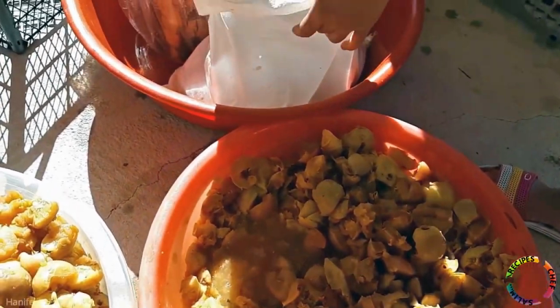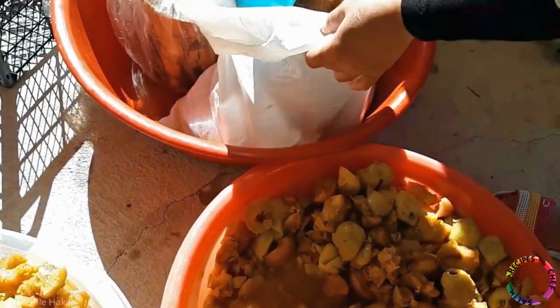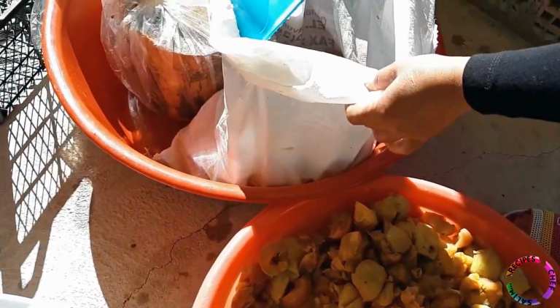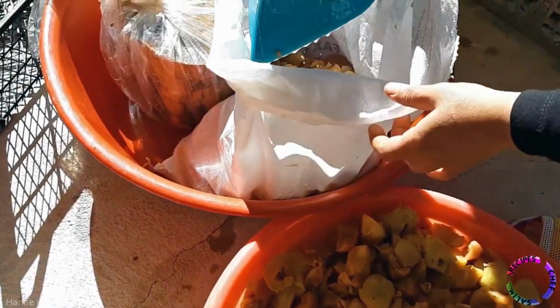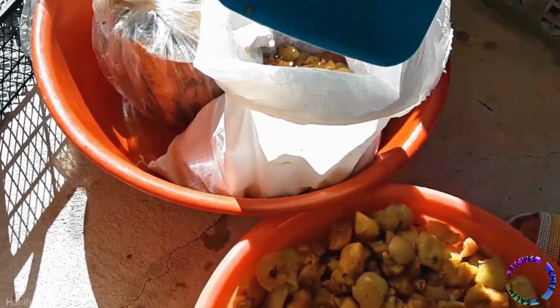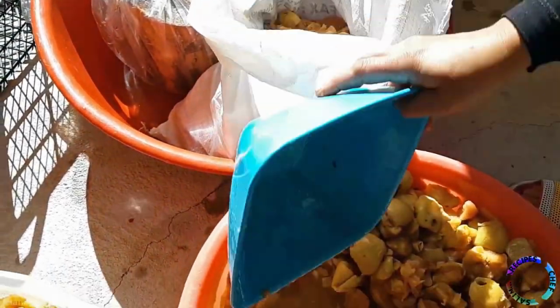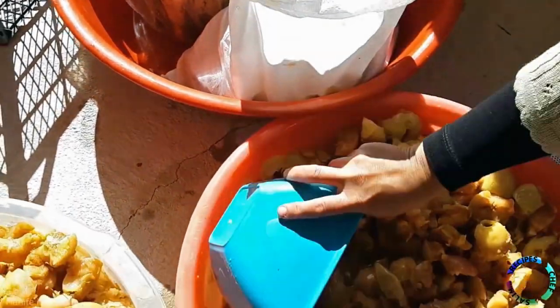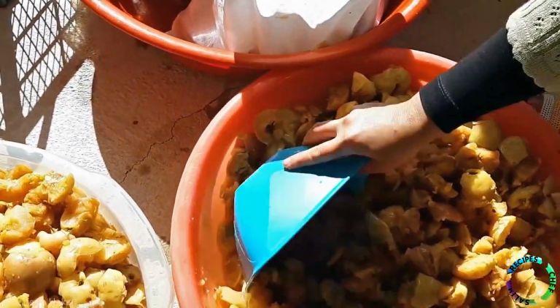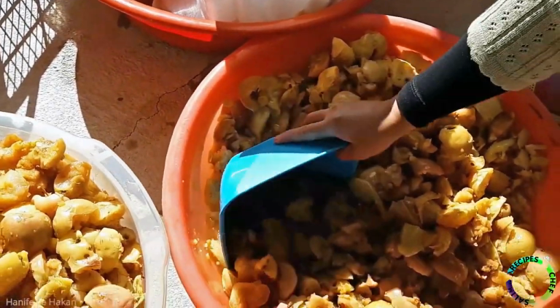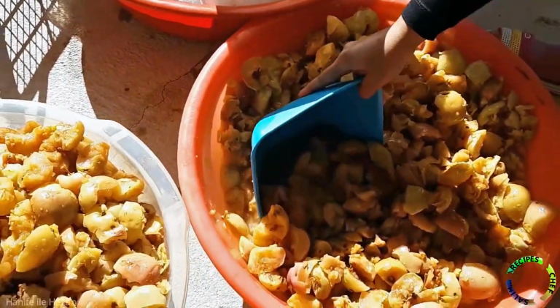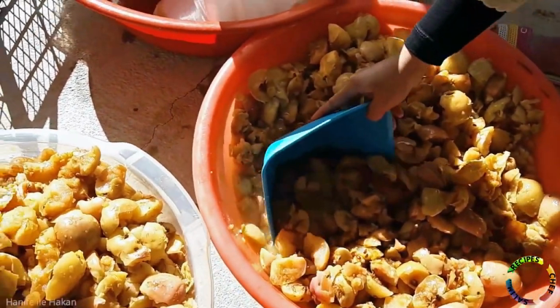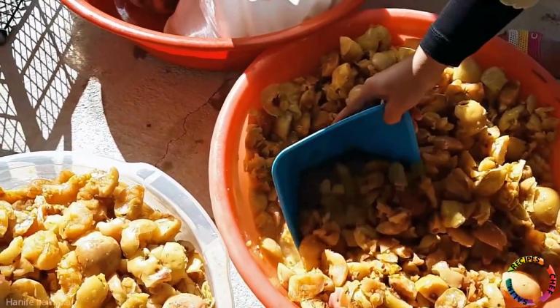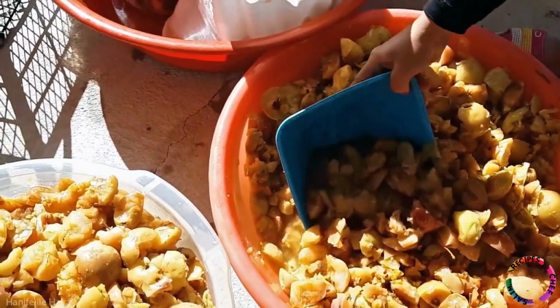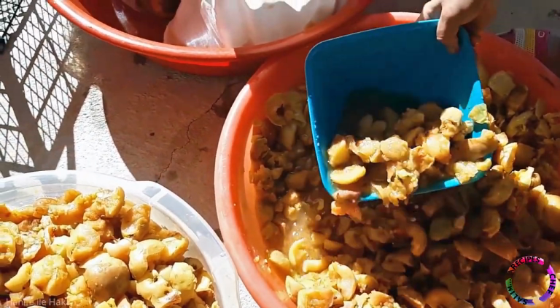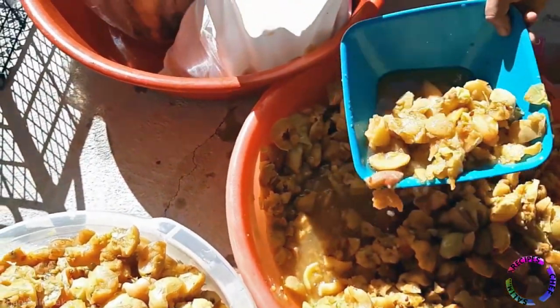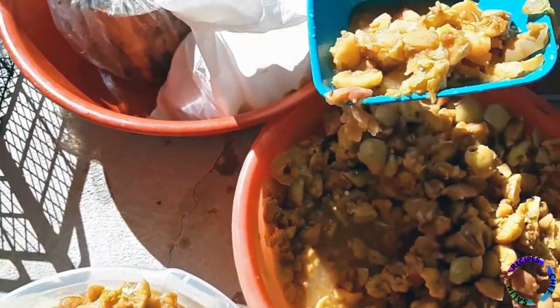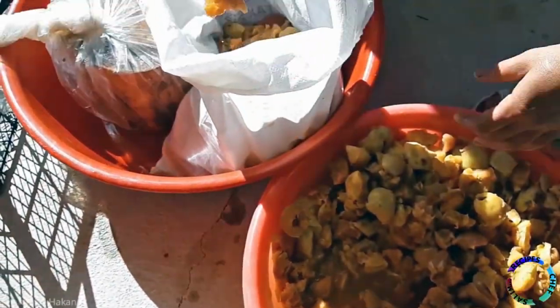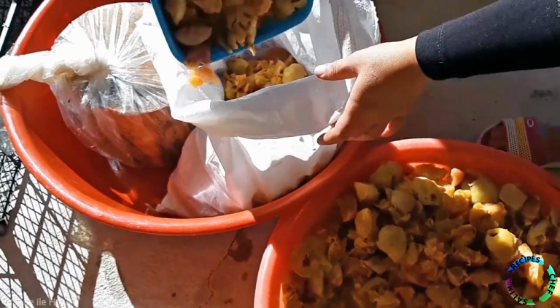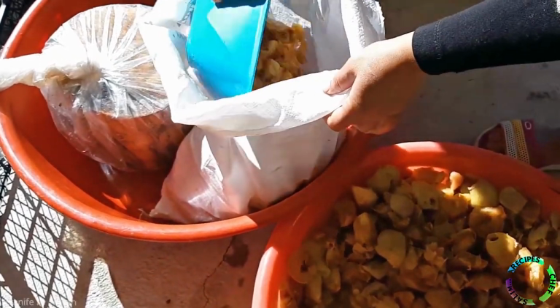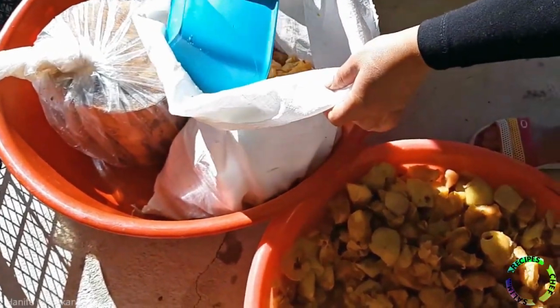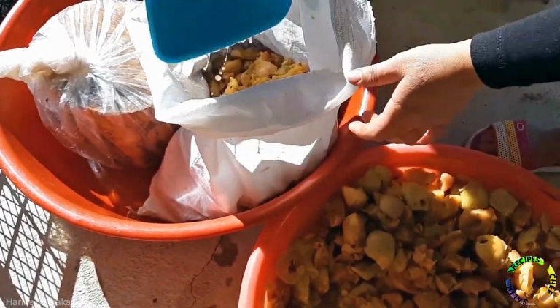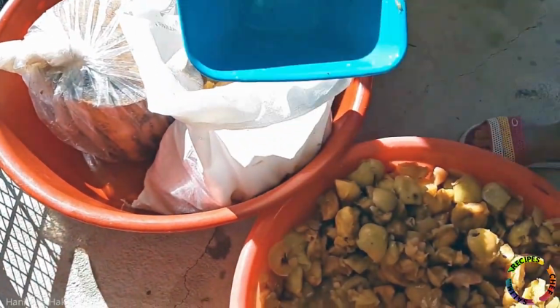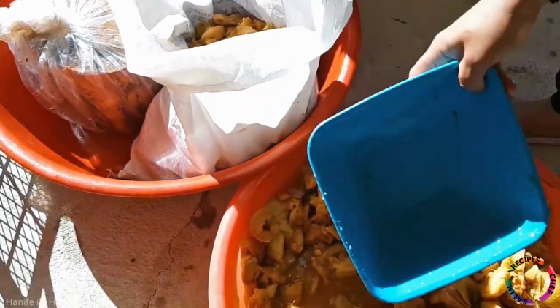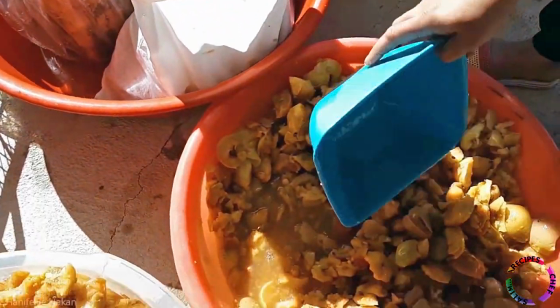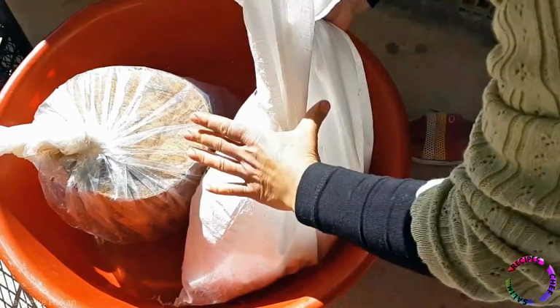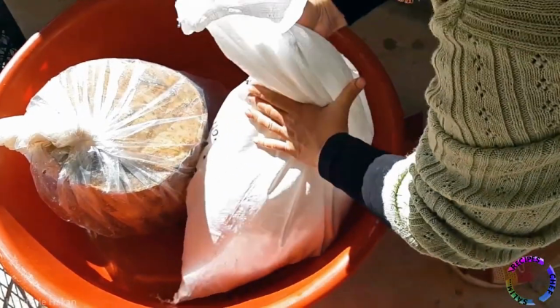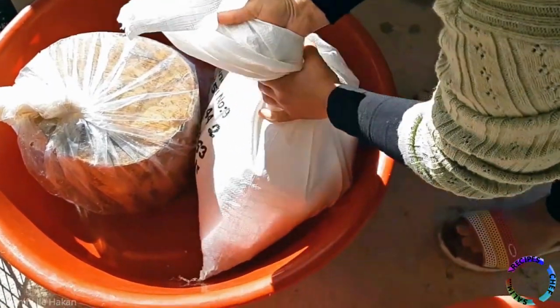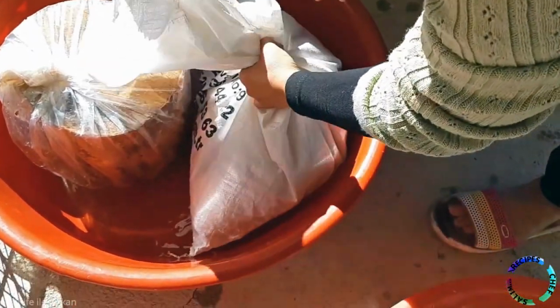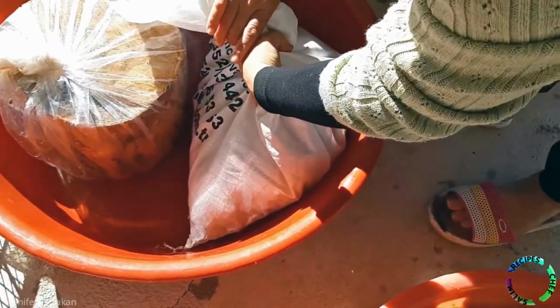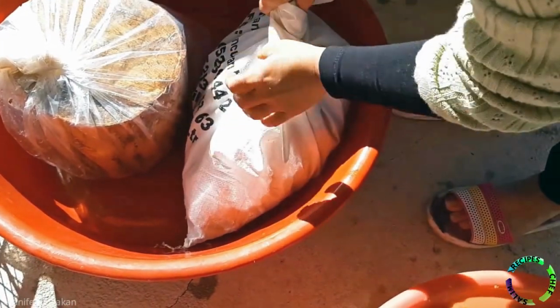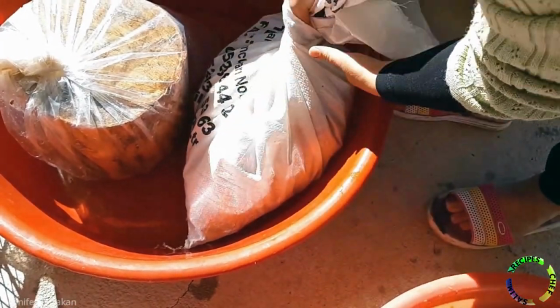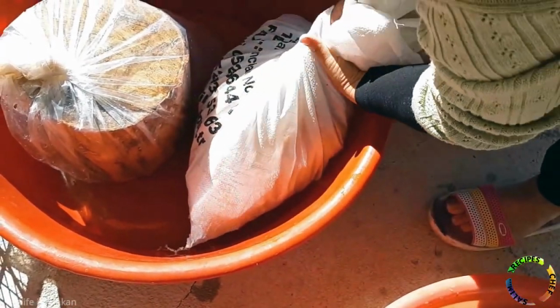You can press the juice from apples by stuffing apples in a clean sack.